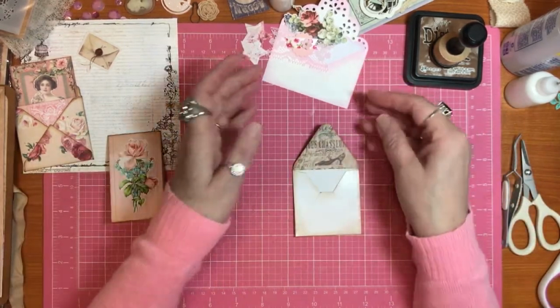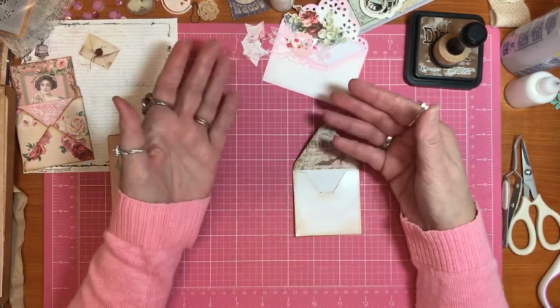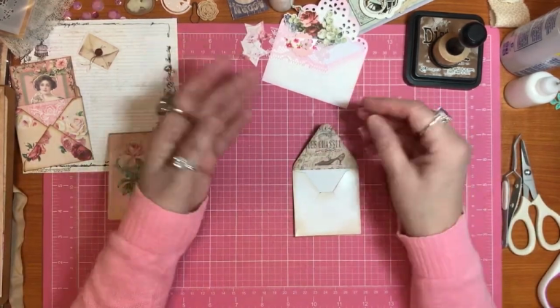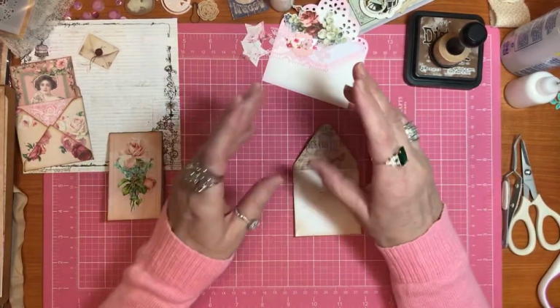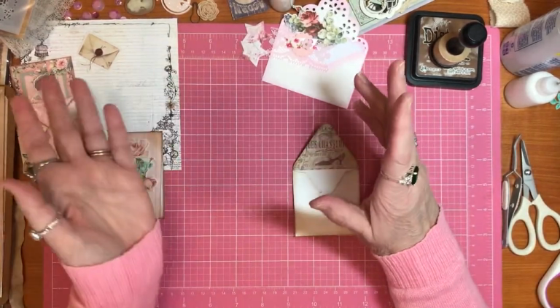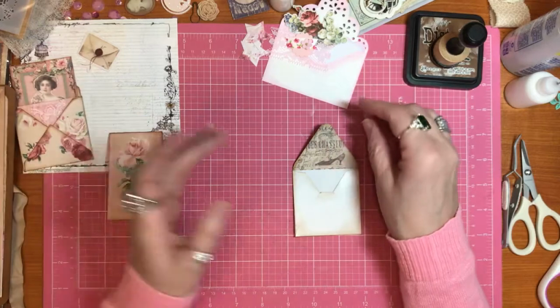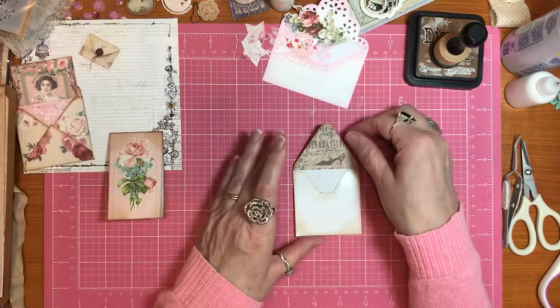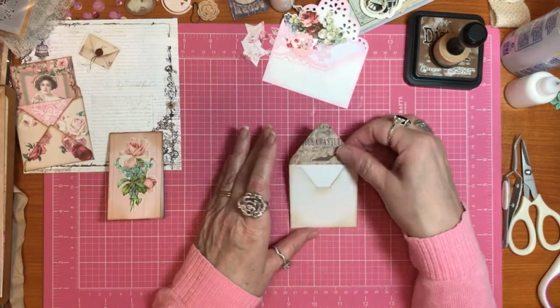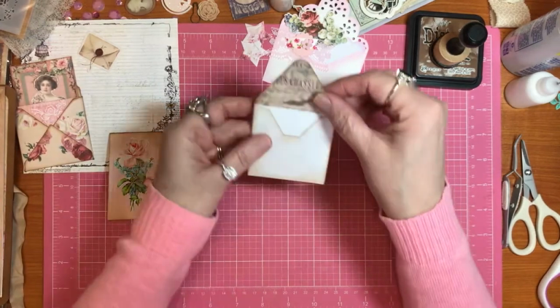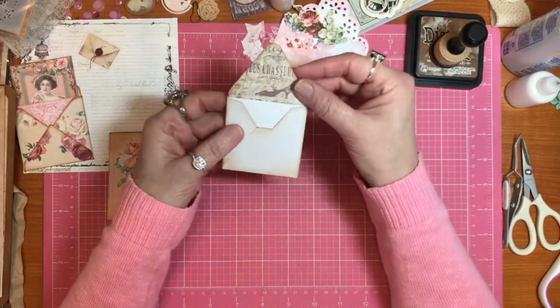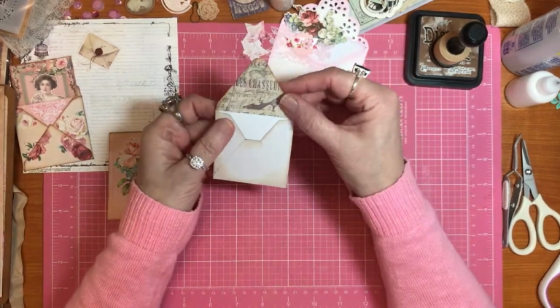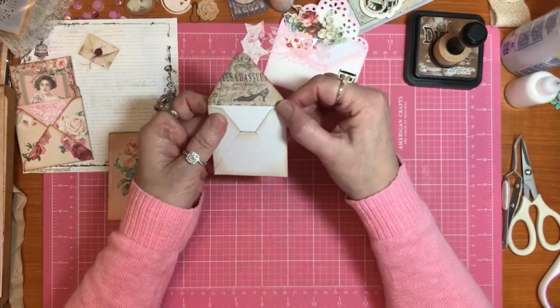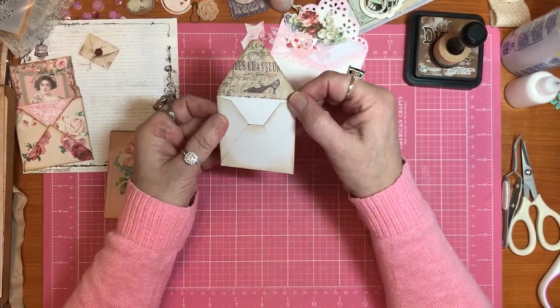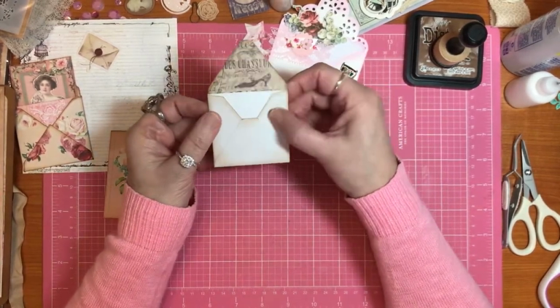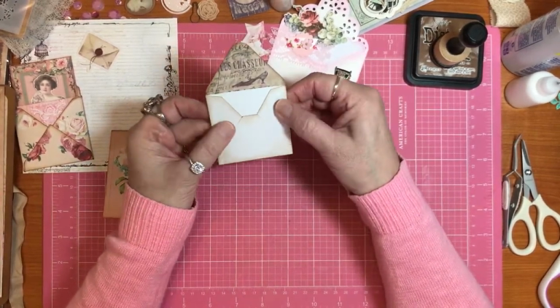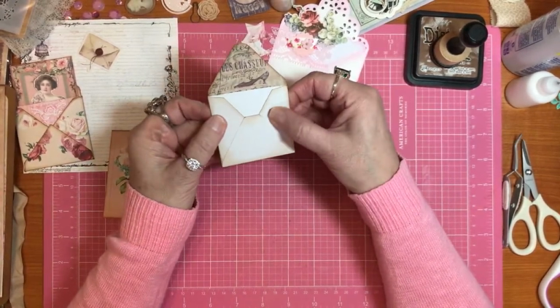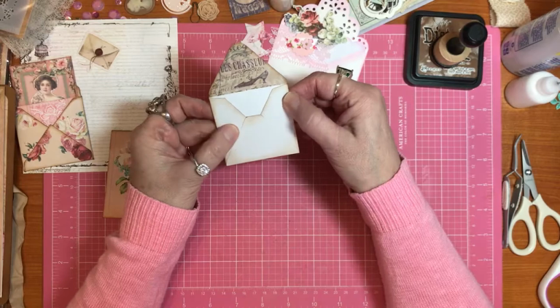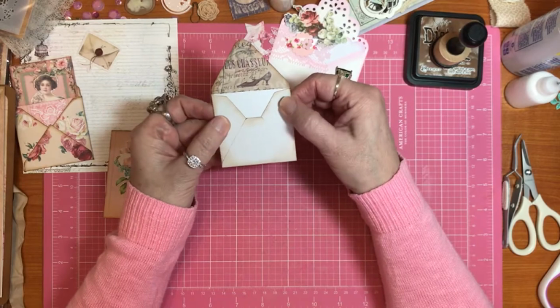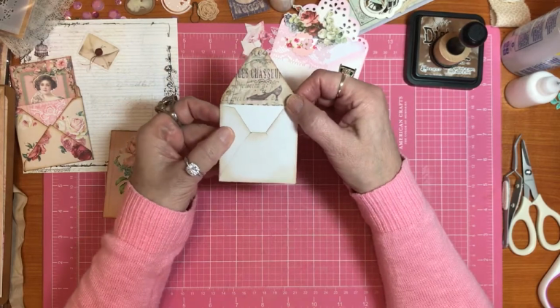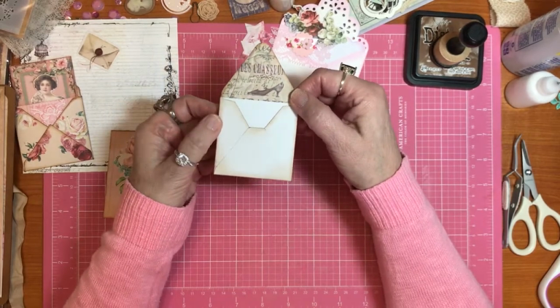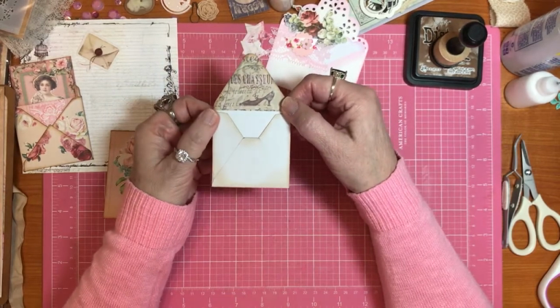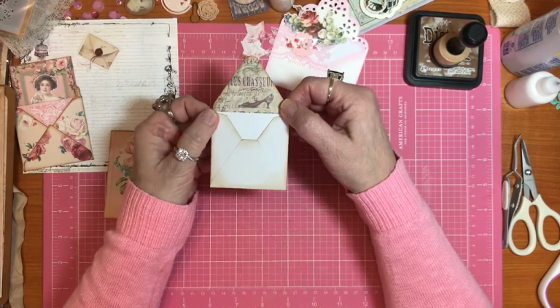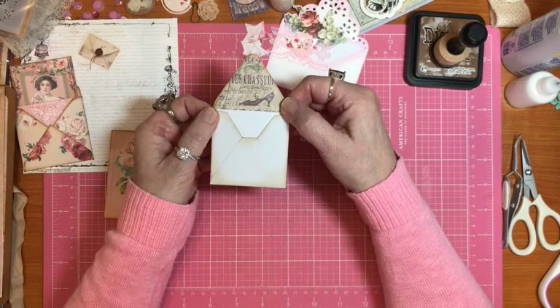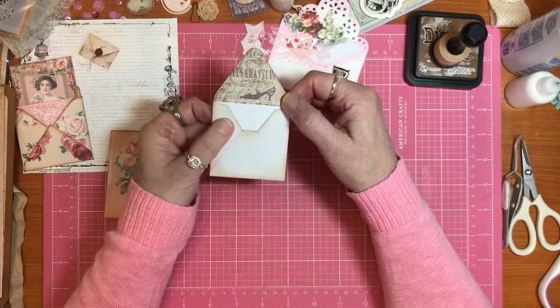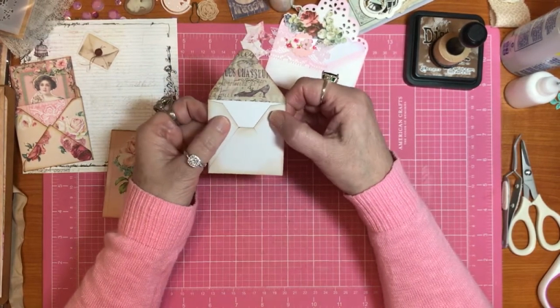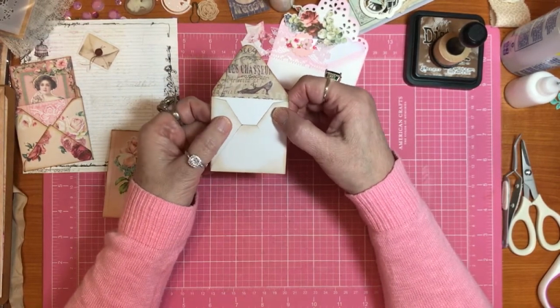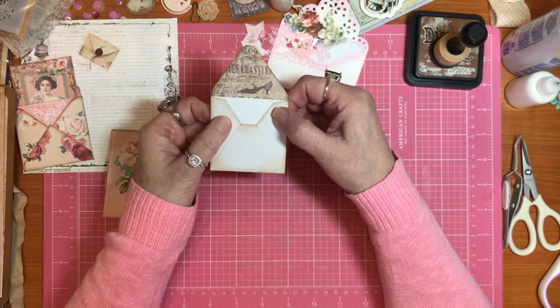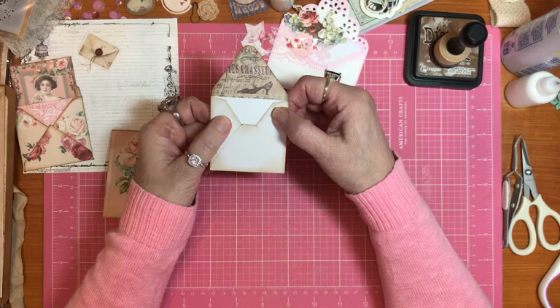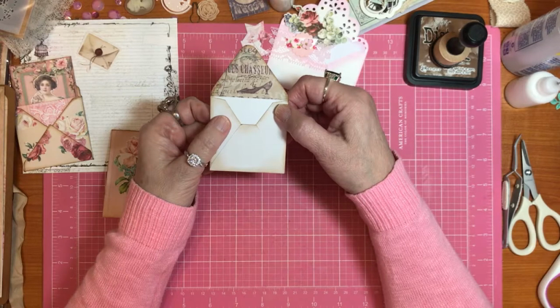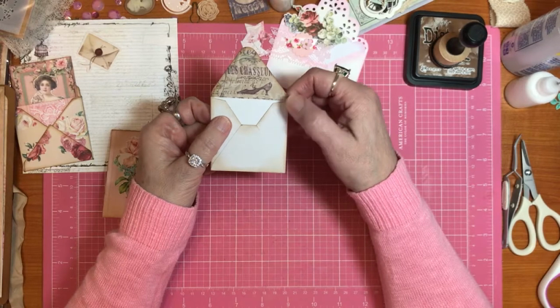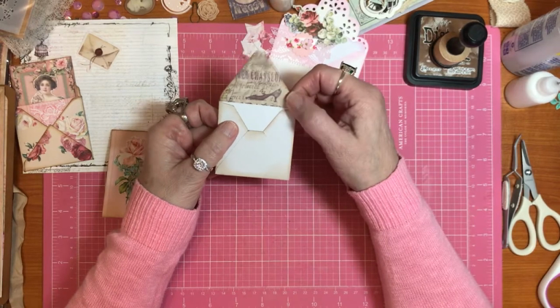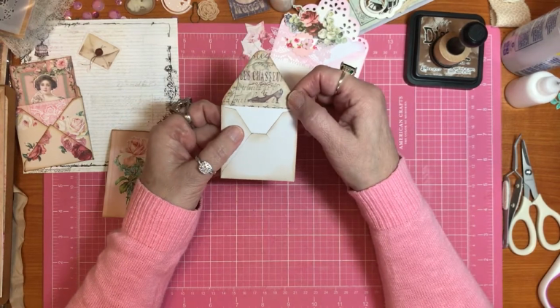That can go in there too, or in the one we're going to work on. If you don't want to do either and you'd just rather buy them, I did get this envelope - it's very slick. I got this one at Michael's a couple of years ago.